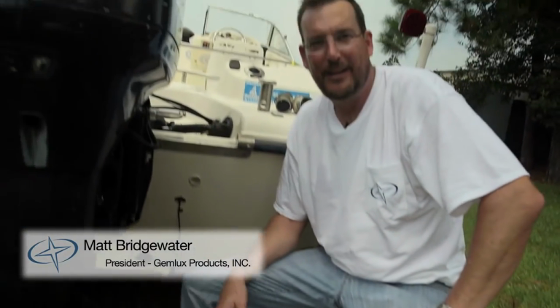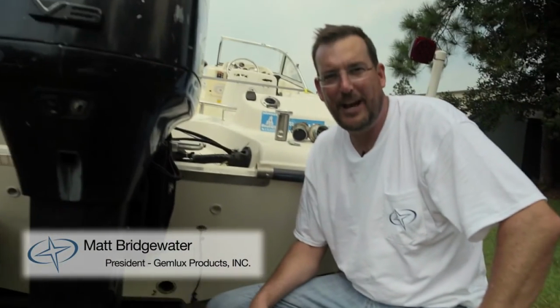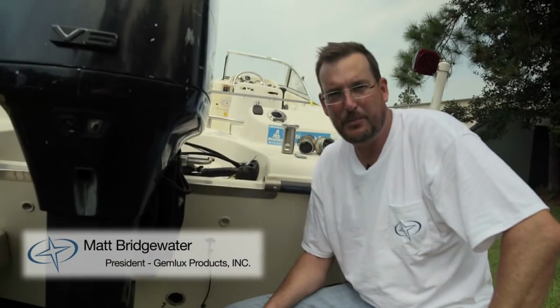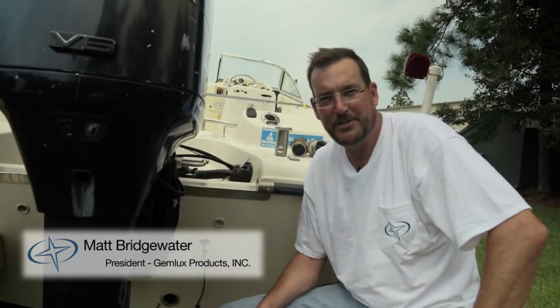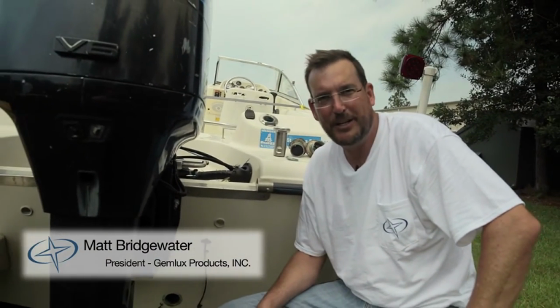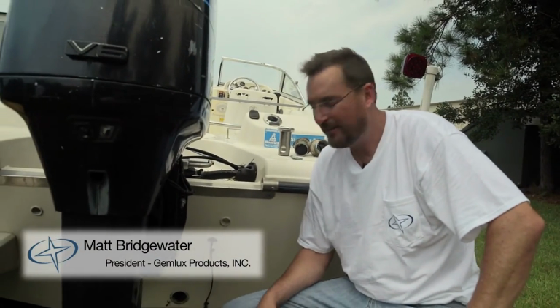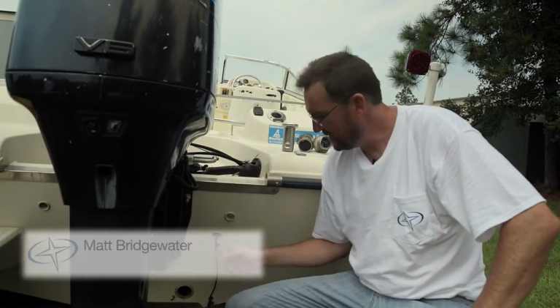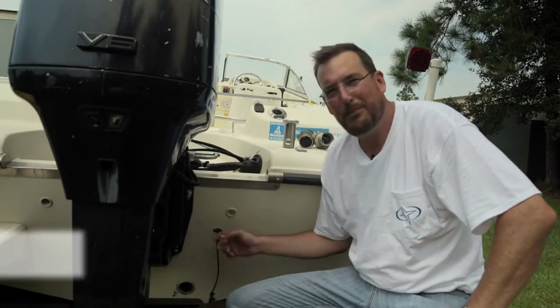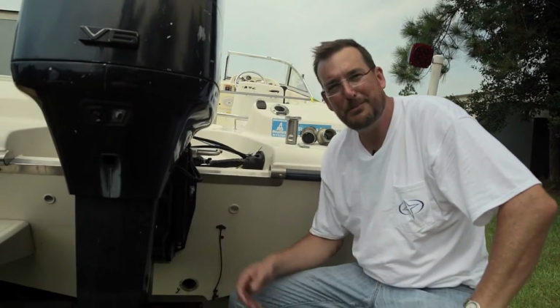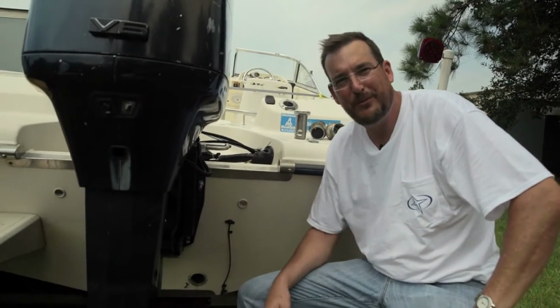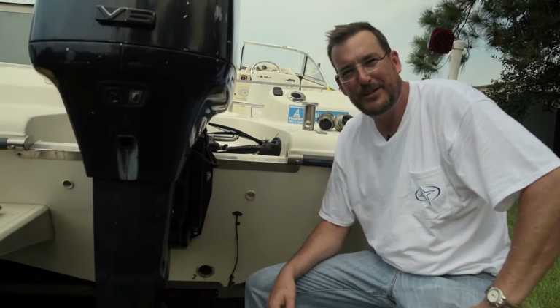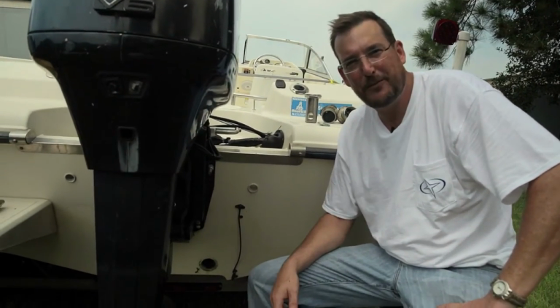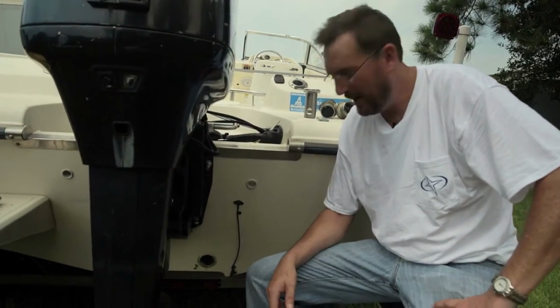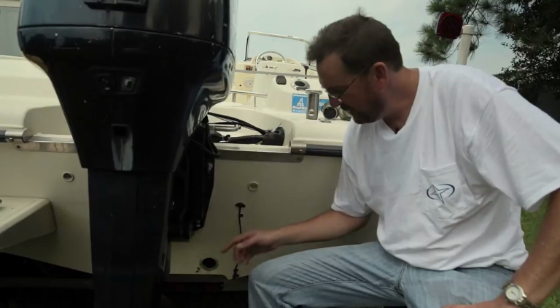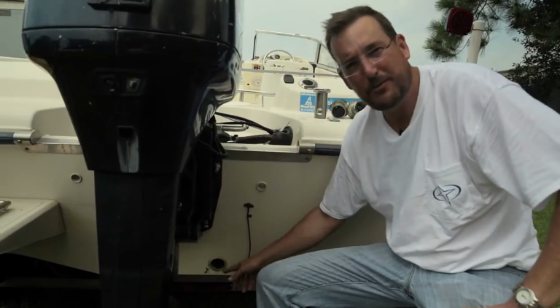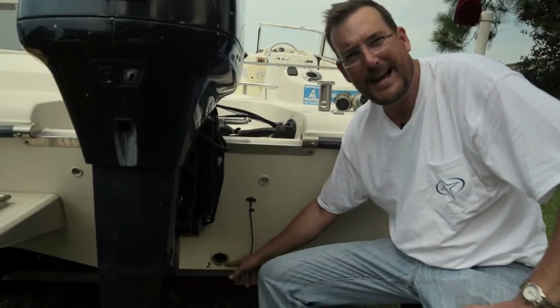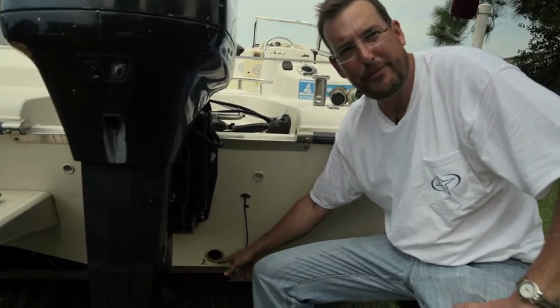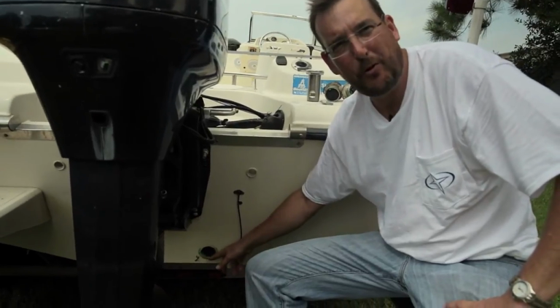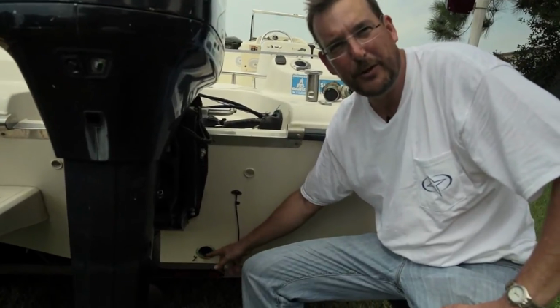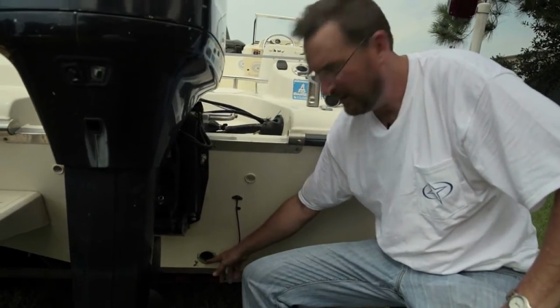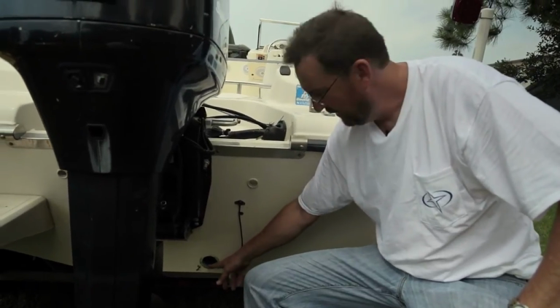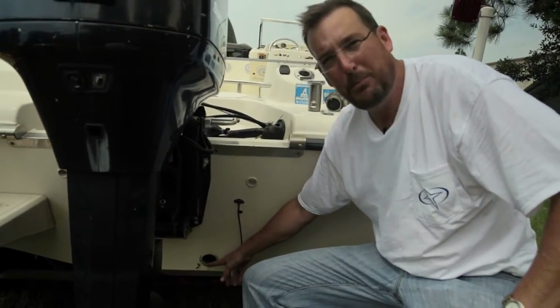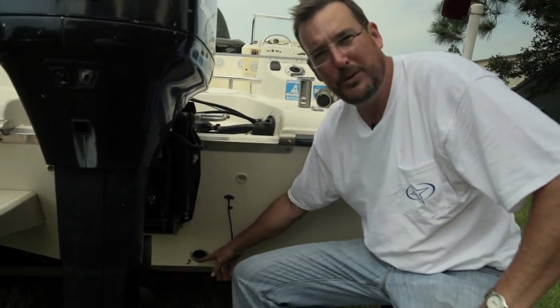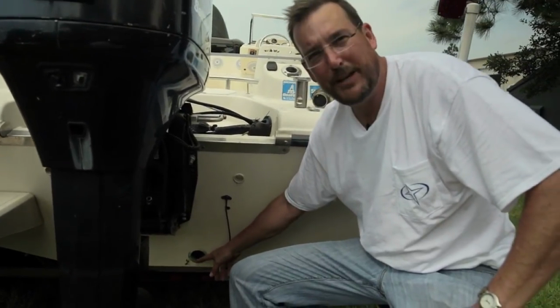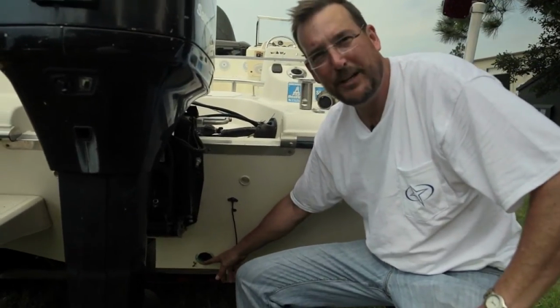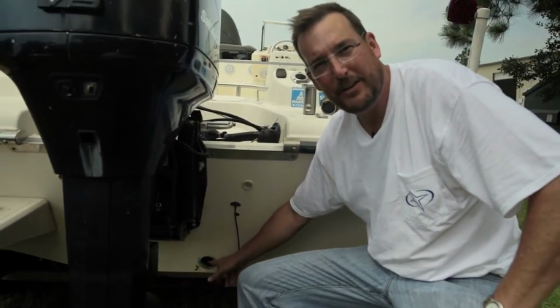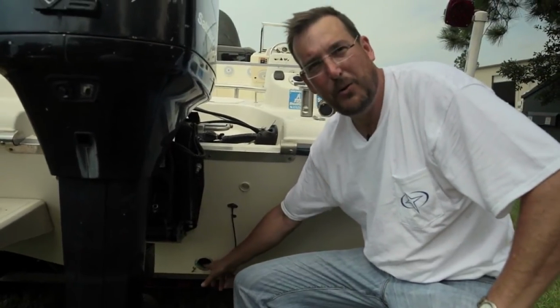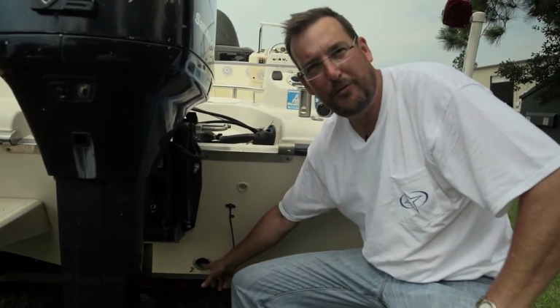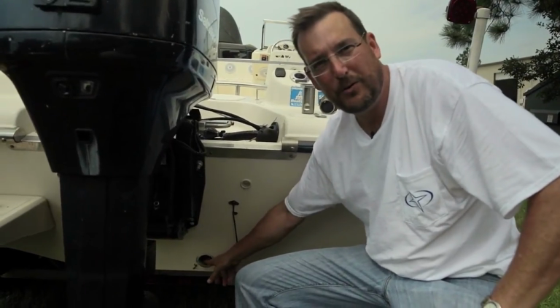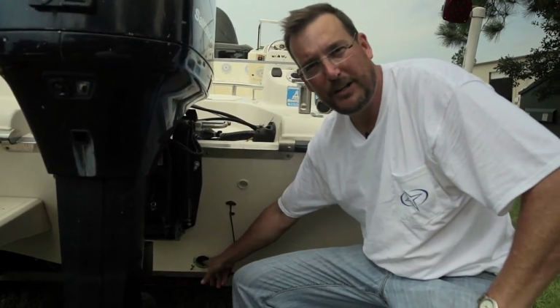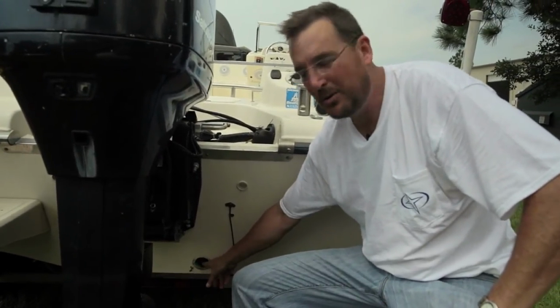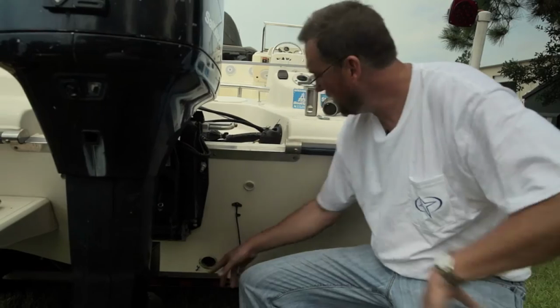Hey guys, it's Matt at Jem again. This is my buddy's boat. He's here for some maintenance because of a massive through-hole failure. He was on the boat with his family and the through-hole failed and he almost sunk.